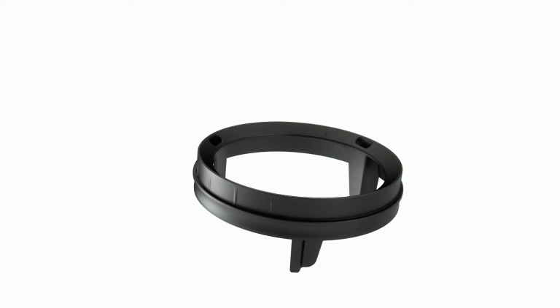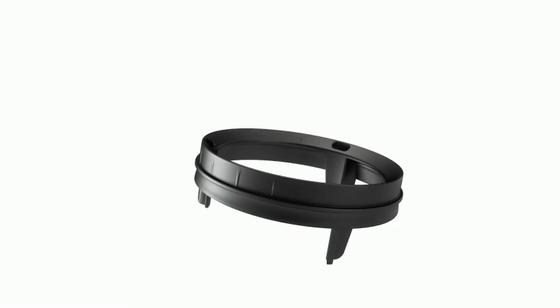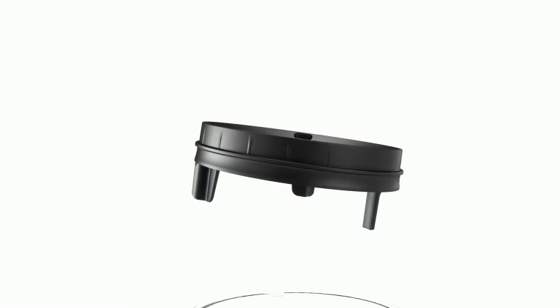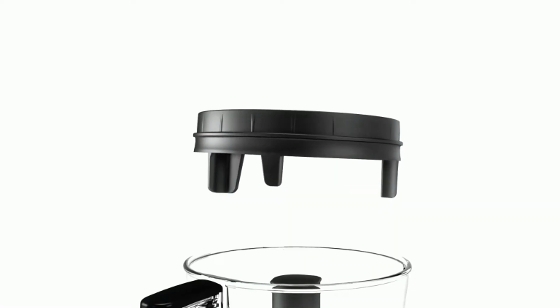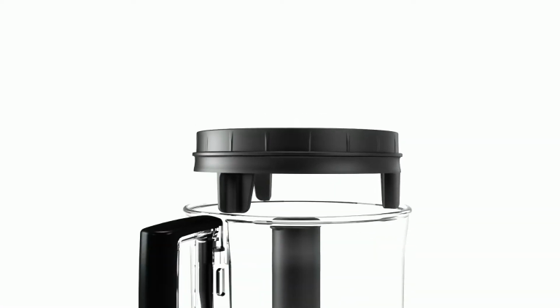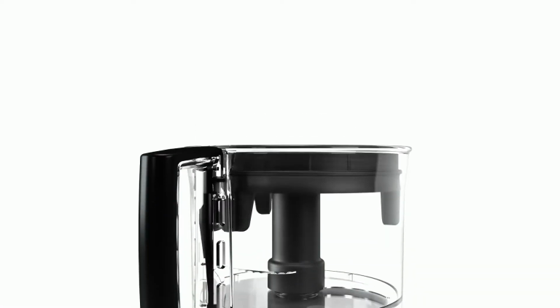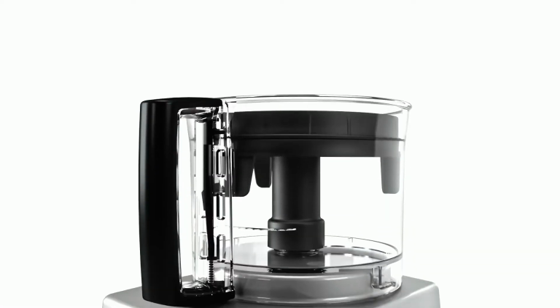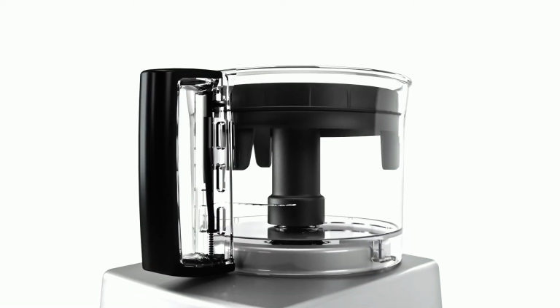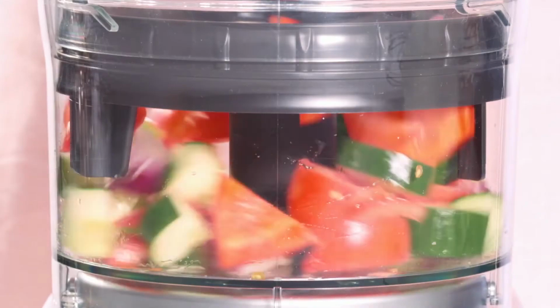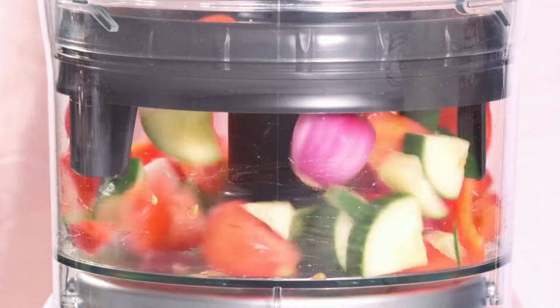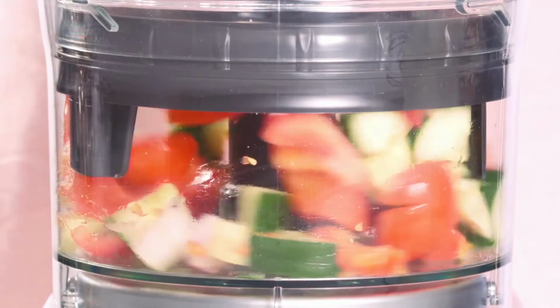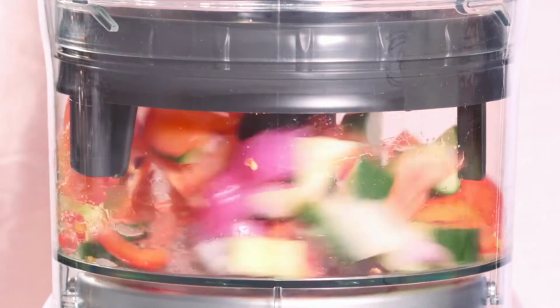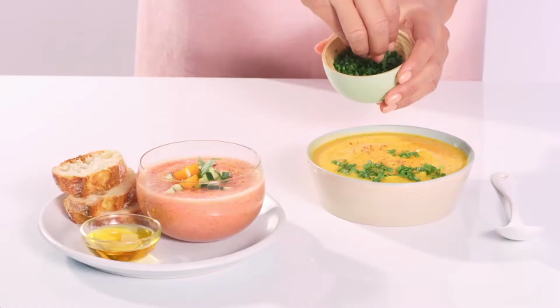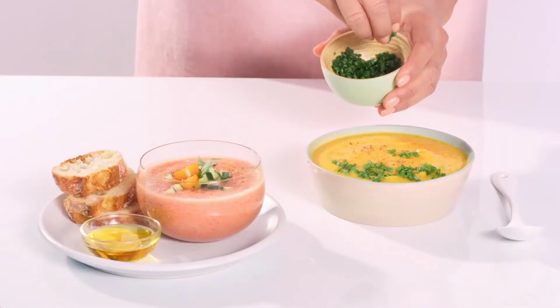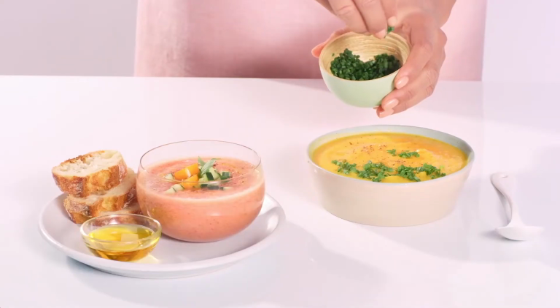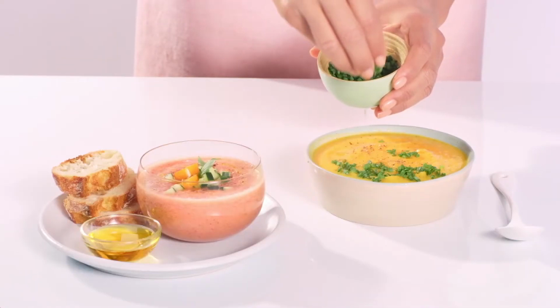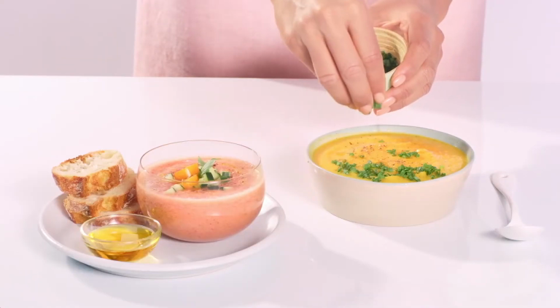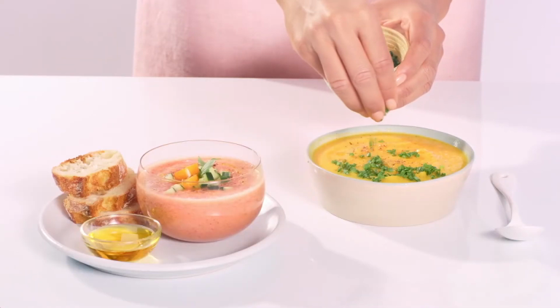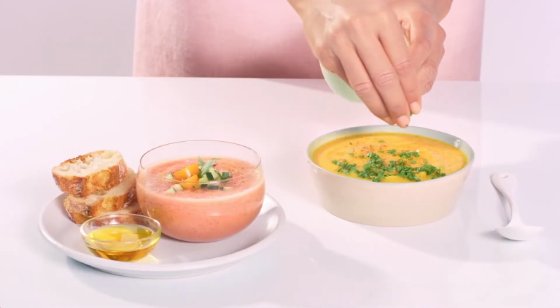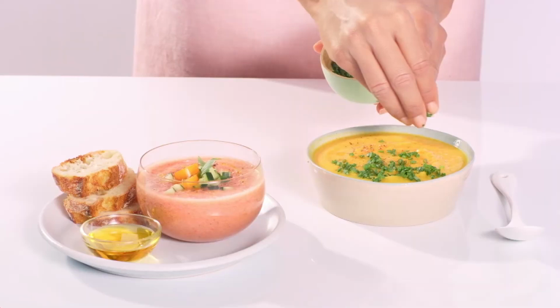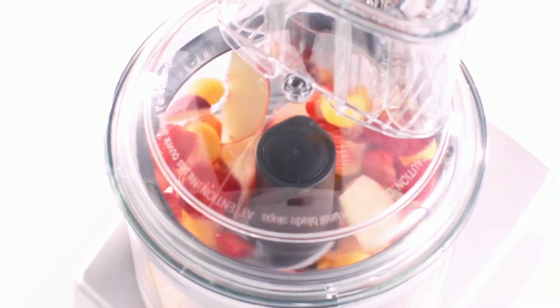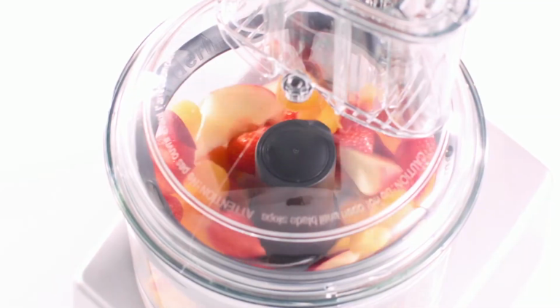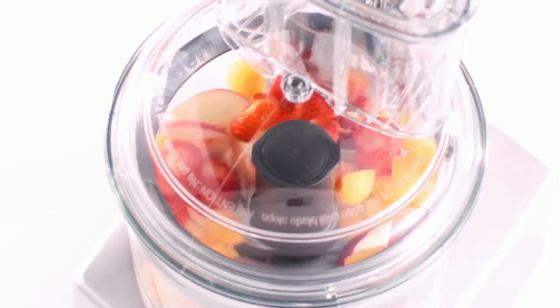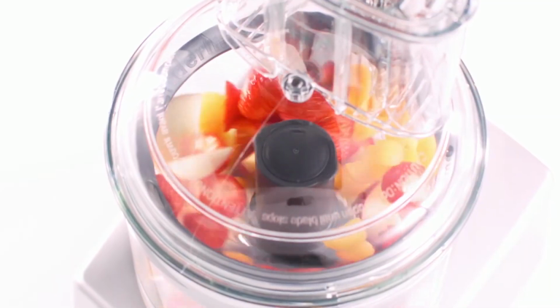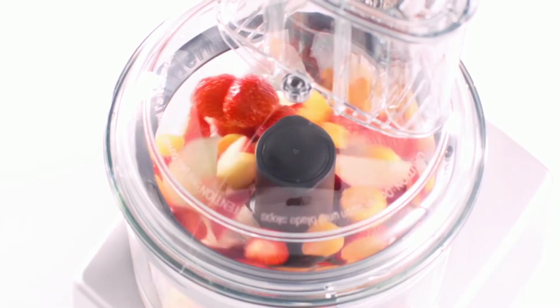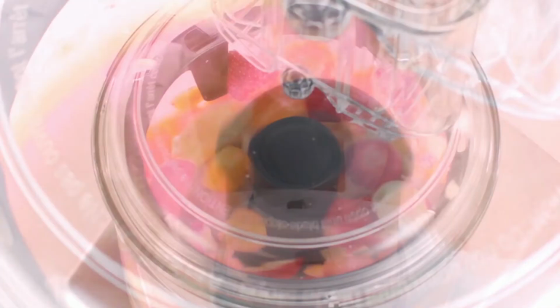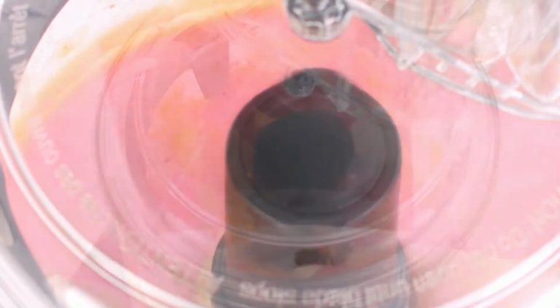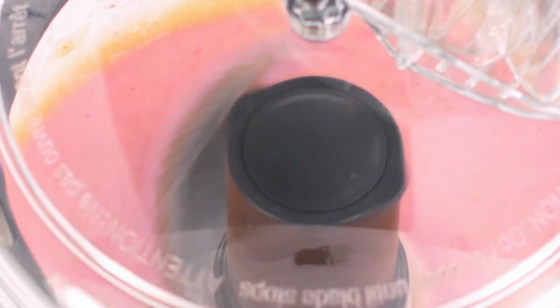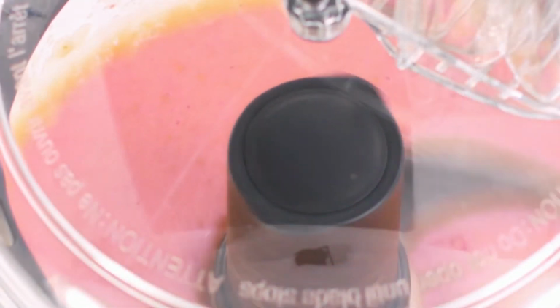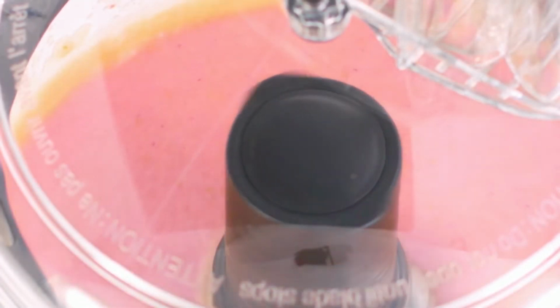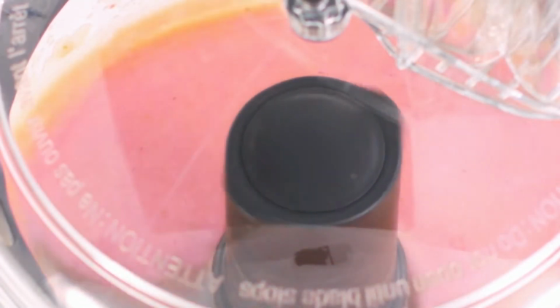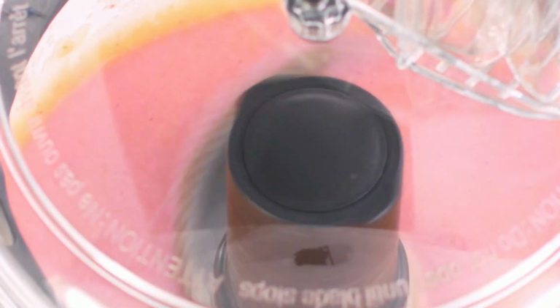Together with the patented blender mix ring you can blend the finest soups and sauces, airiest pancake batters and smoothest smoothies.